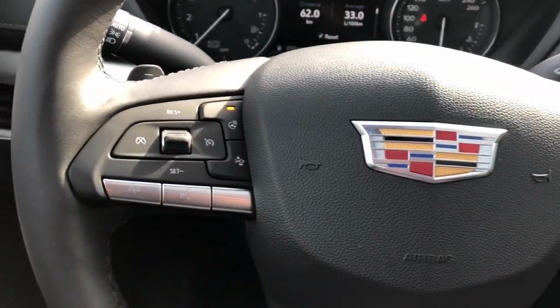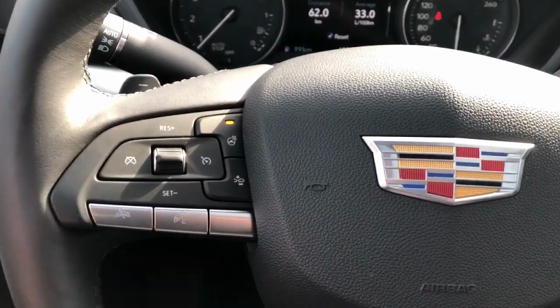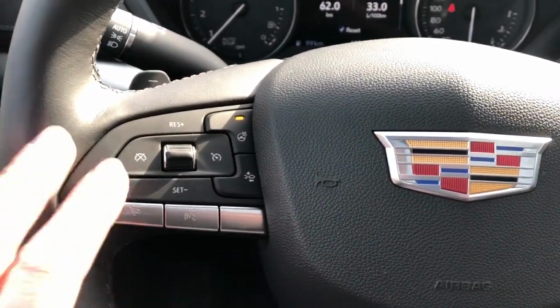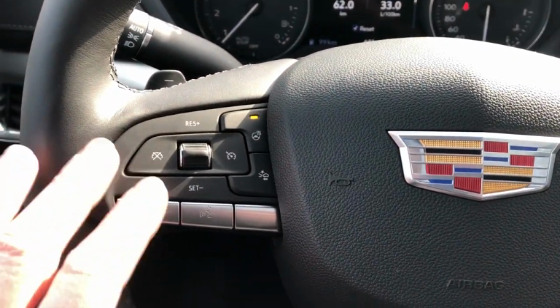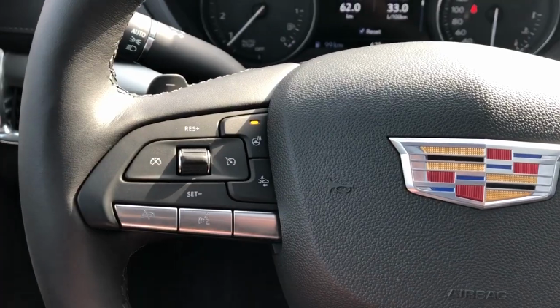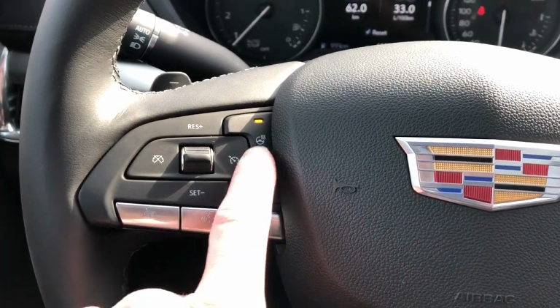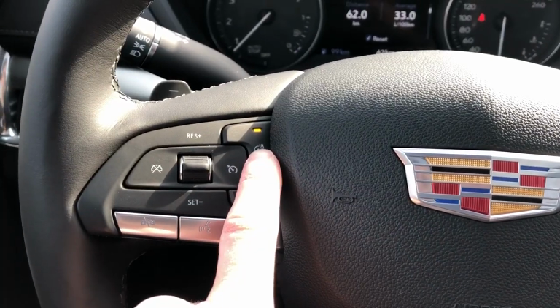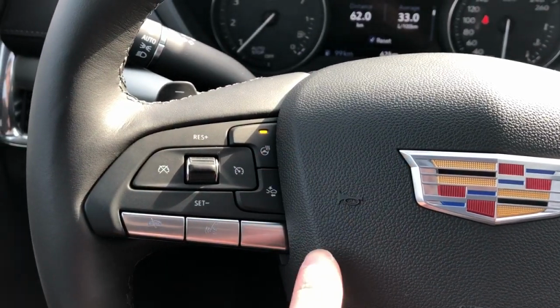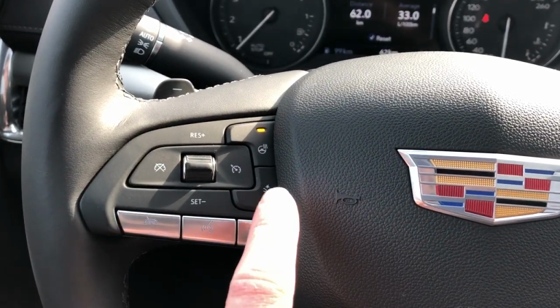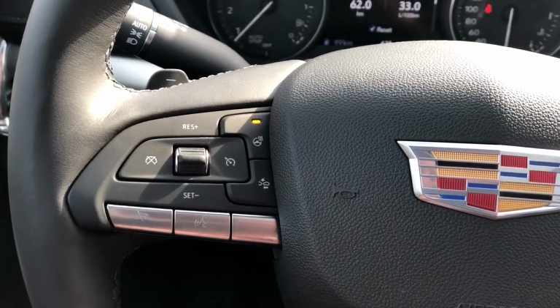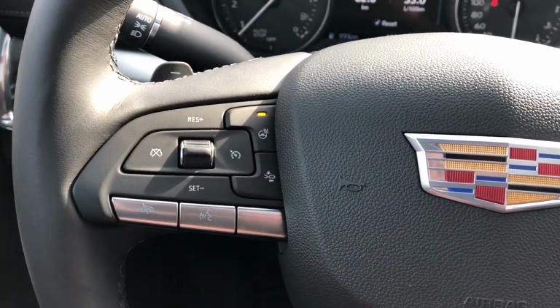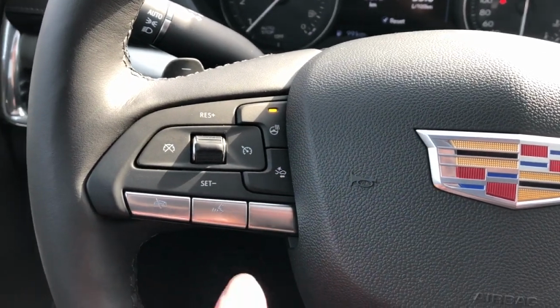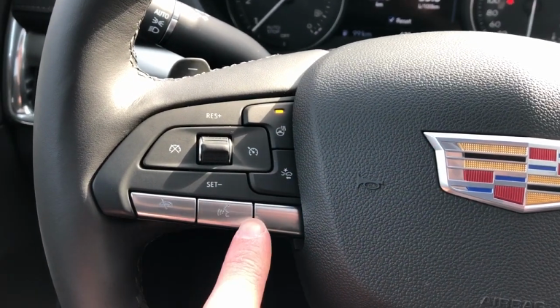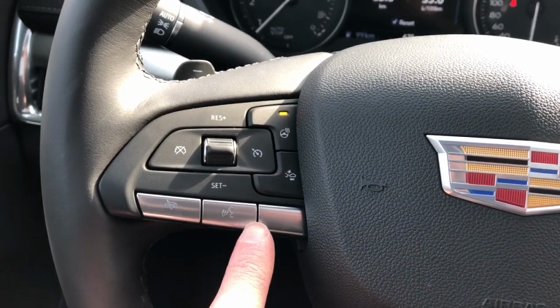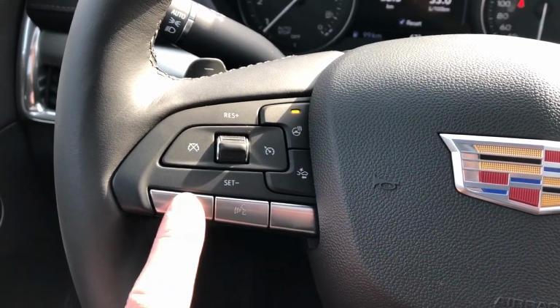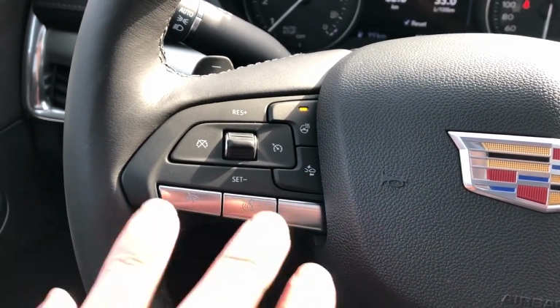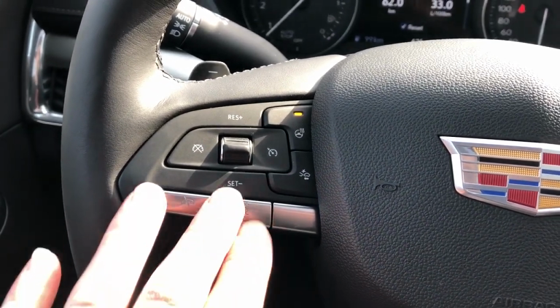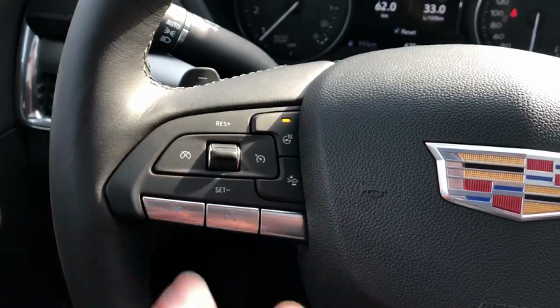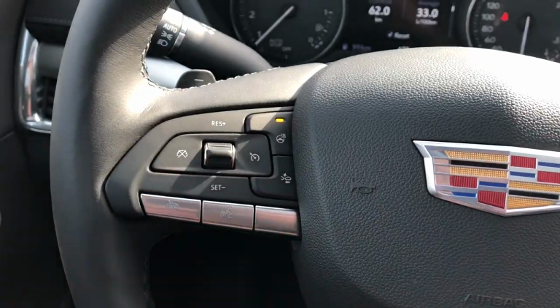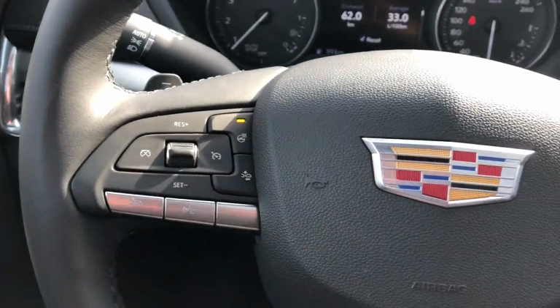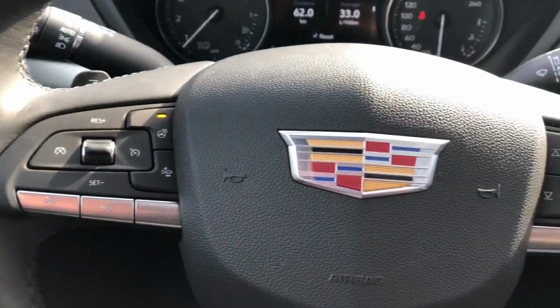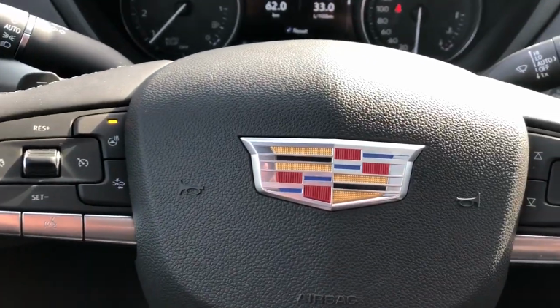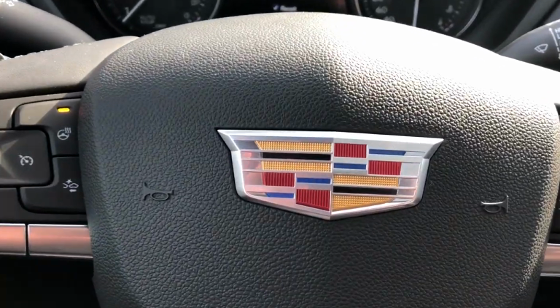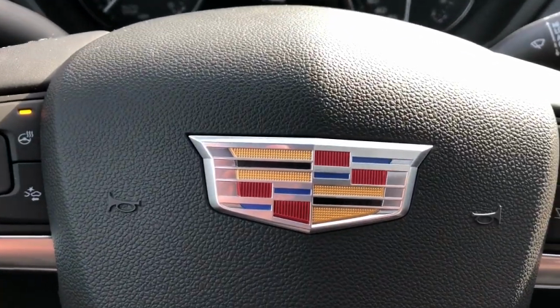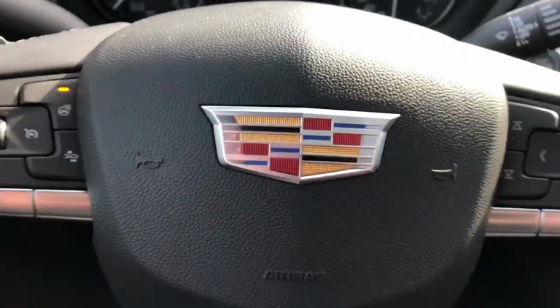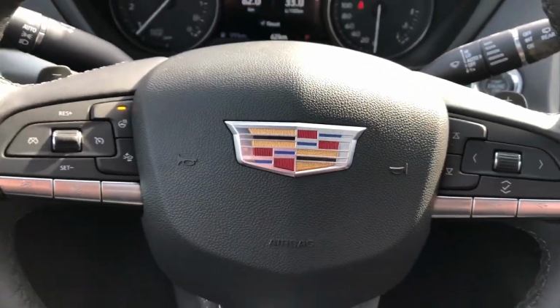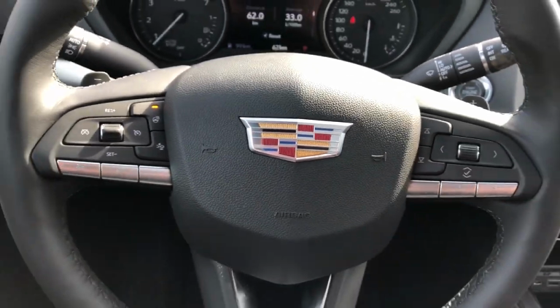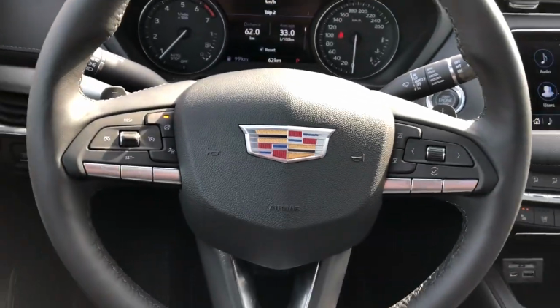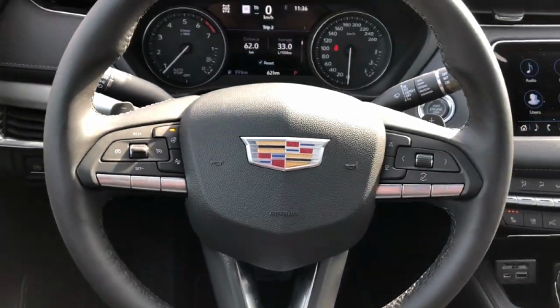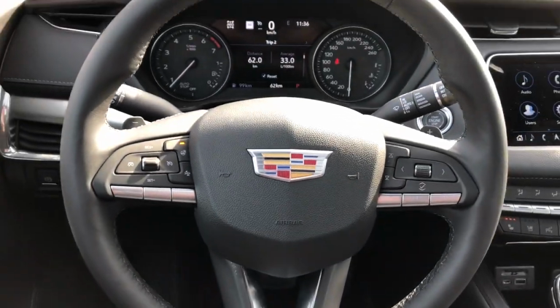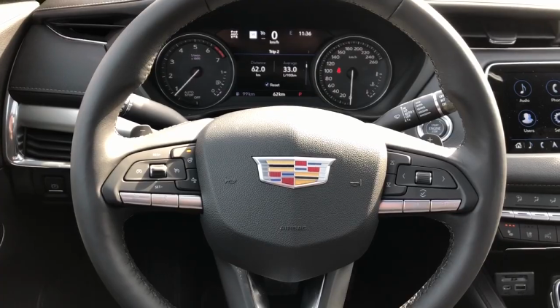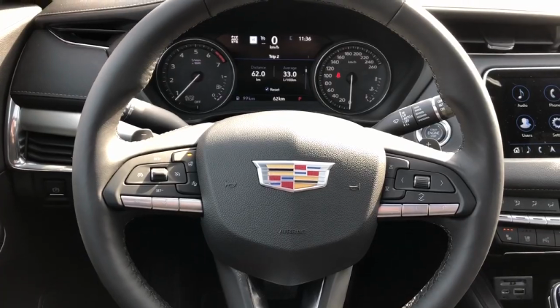On the left side of the steering wheel we have our heated steering wheel option, front collision alert, voice commands and phone hang-up in chrome, and then our cruise control. Cadillac logo in the middle and a full leather-wrapped black steering wheel.